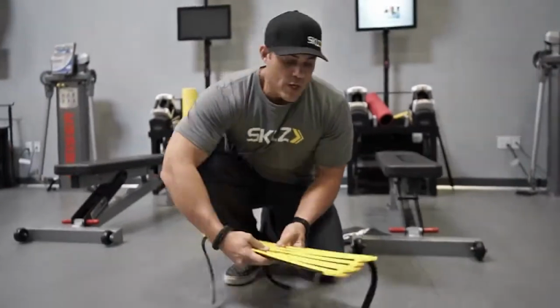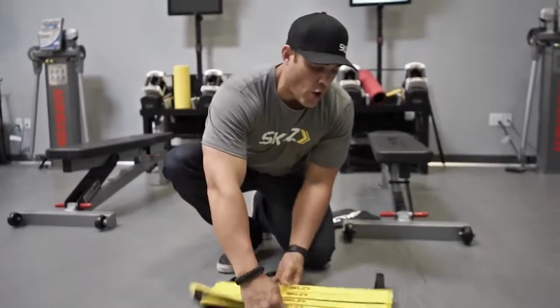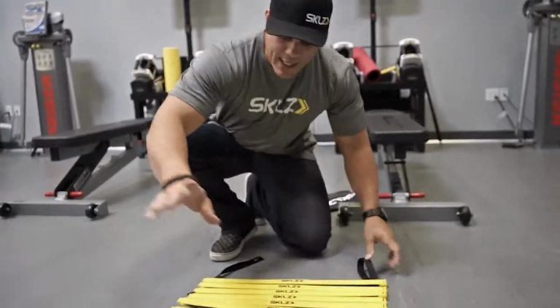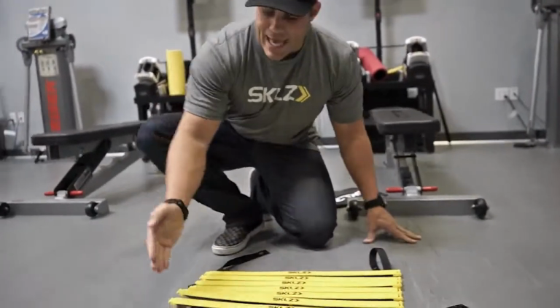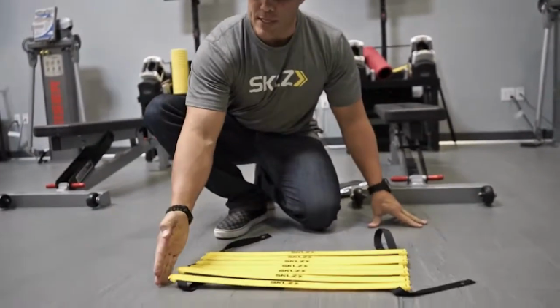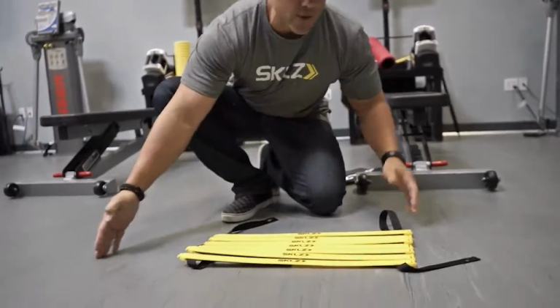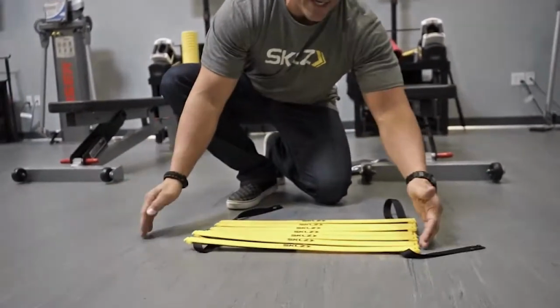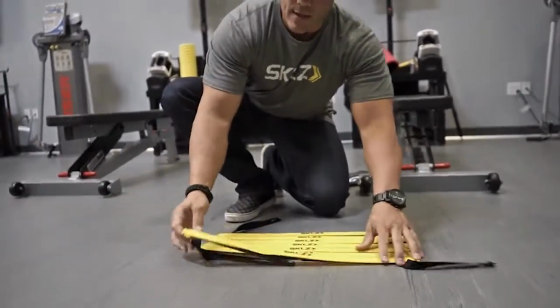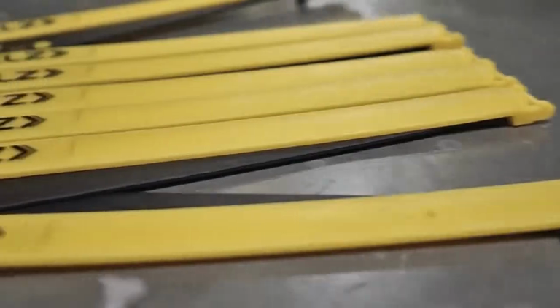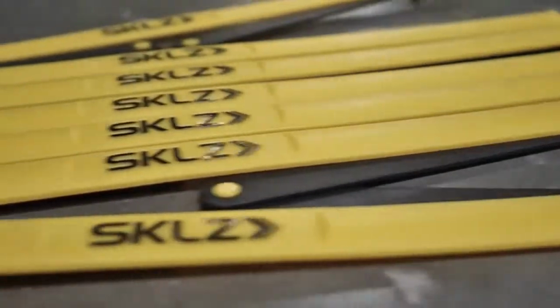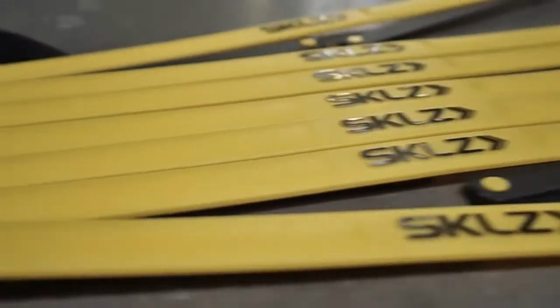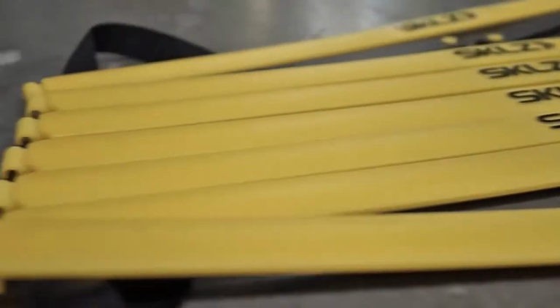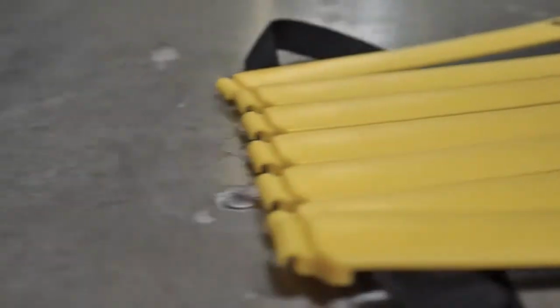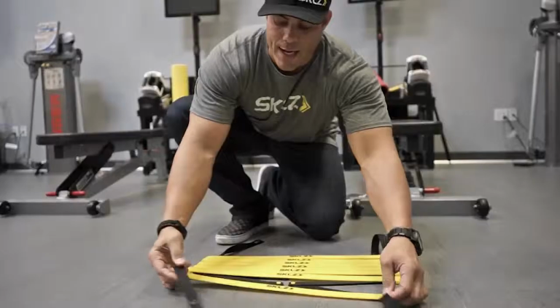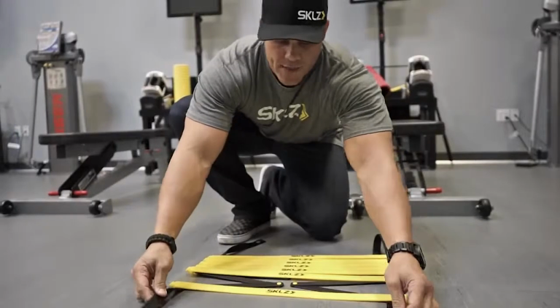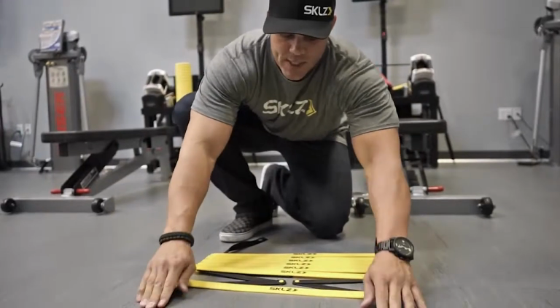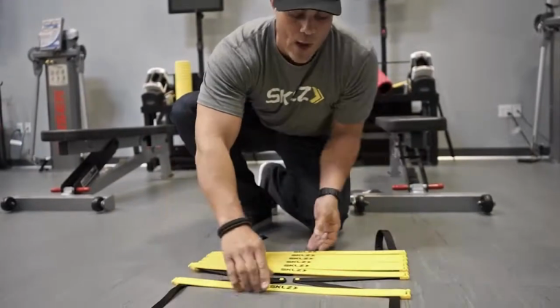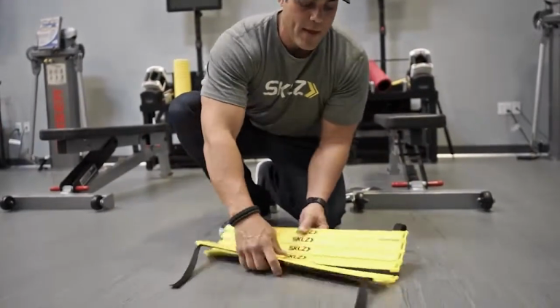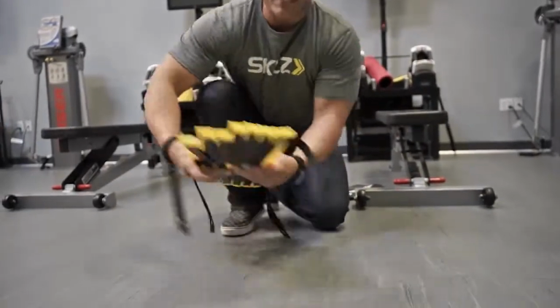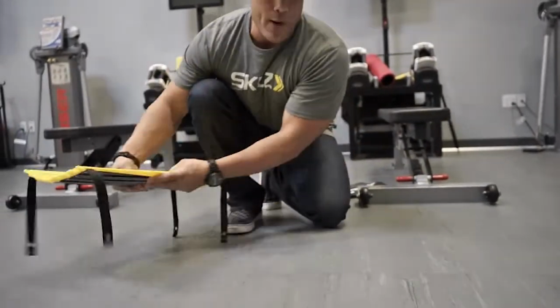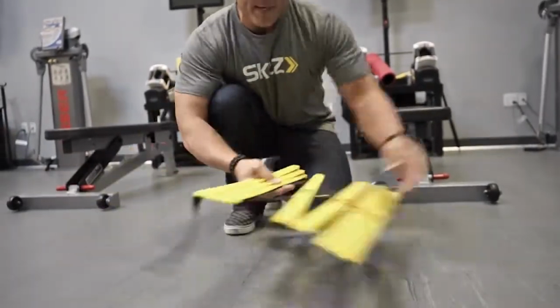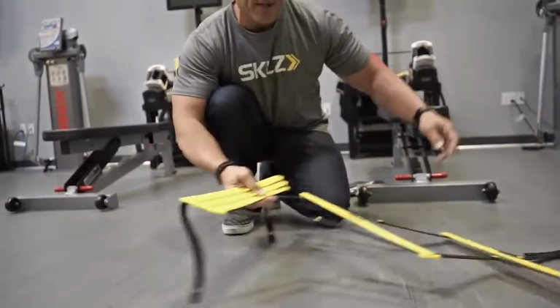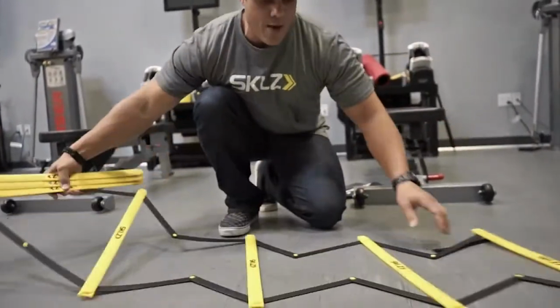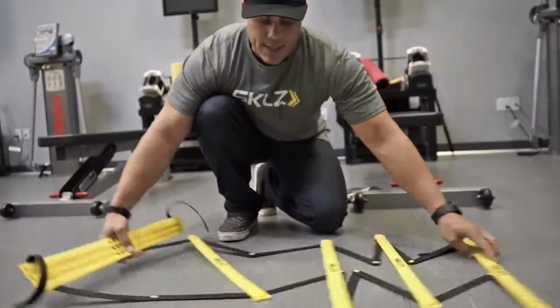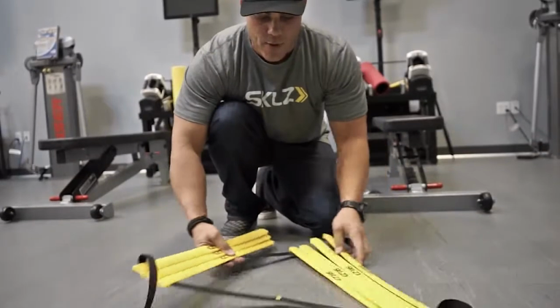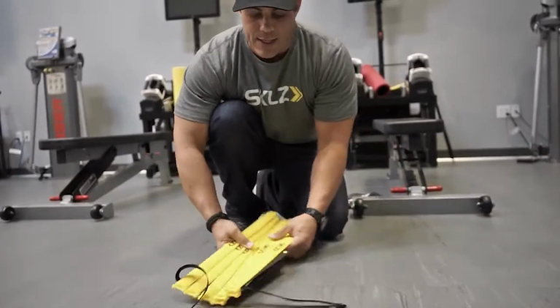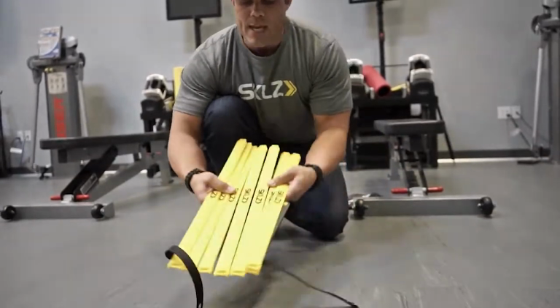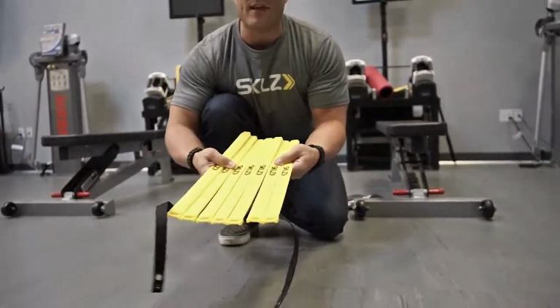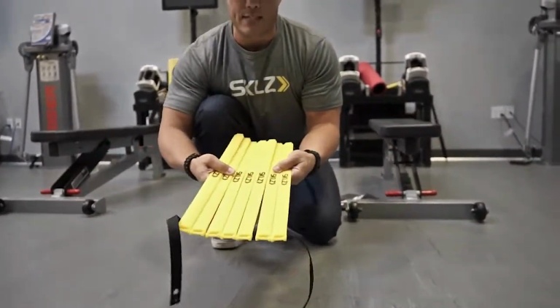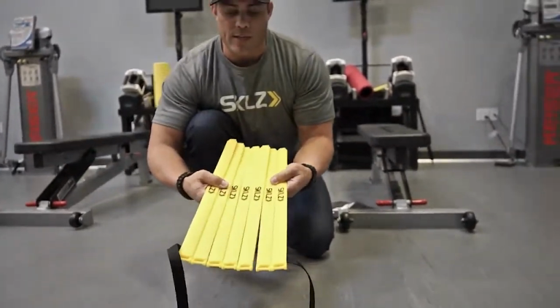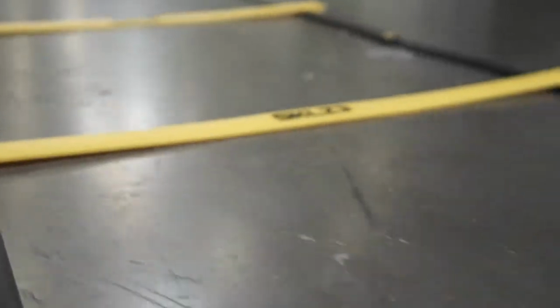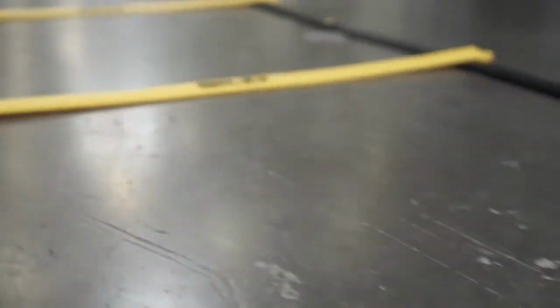You can also connect ladders lengthwise on this hook and this hook, or widthwise on these two pieces of webbing. But again, no matter how many times I throw it out and clean it up, throw it out and clean it up, it'll never get tangled. It's the Quick Ladder Pro.